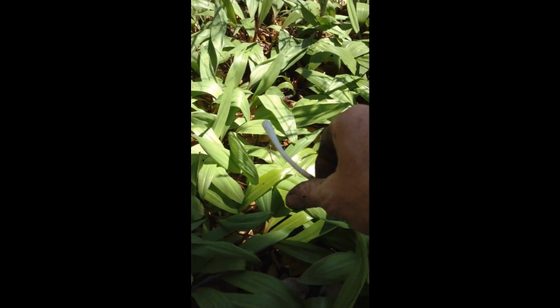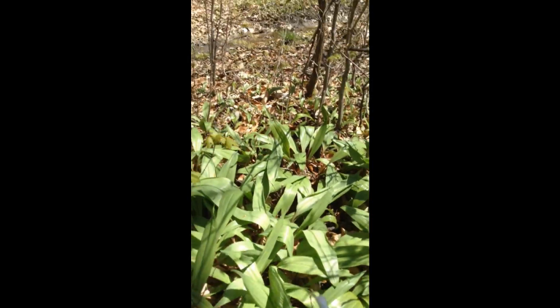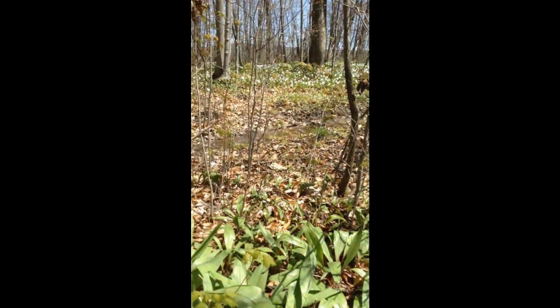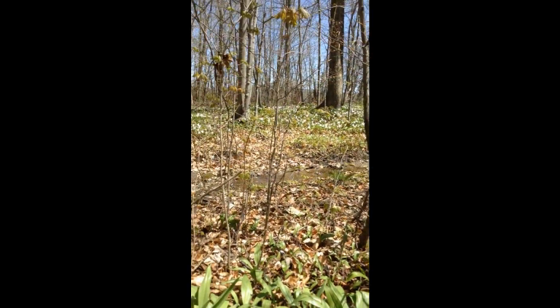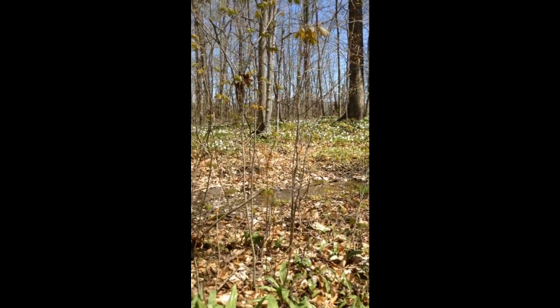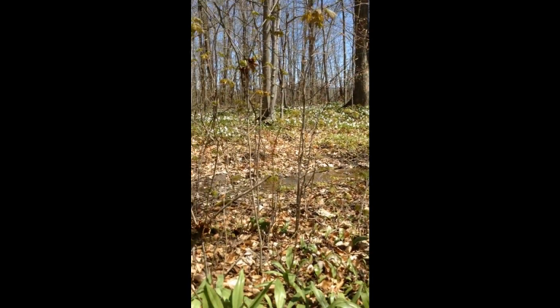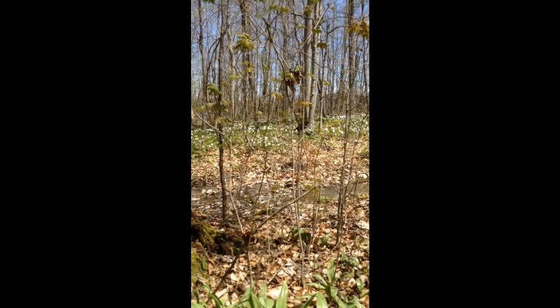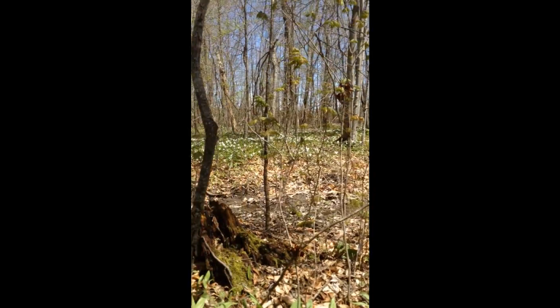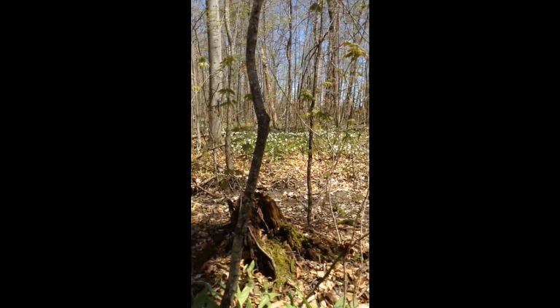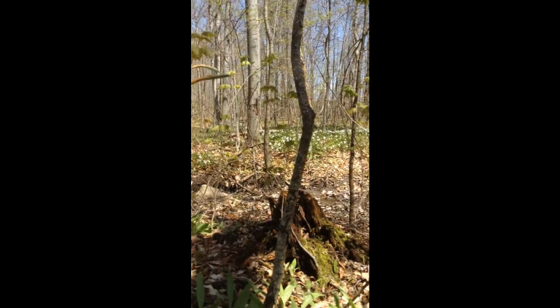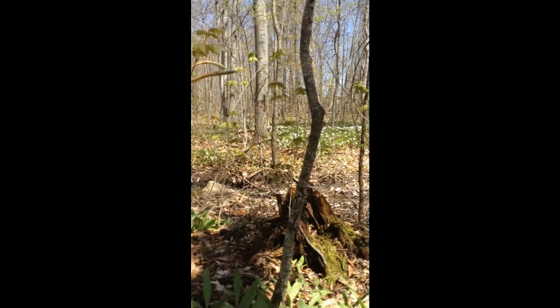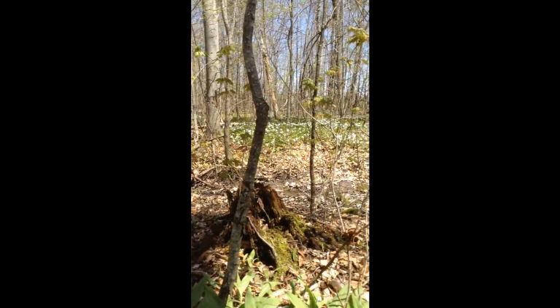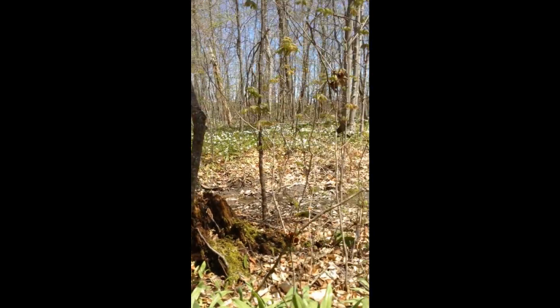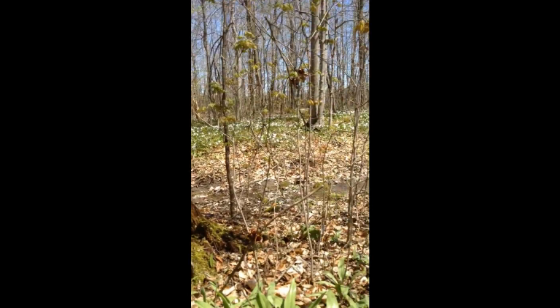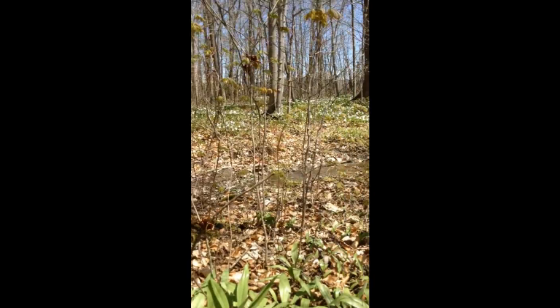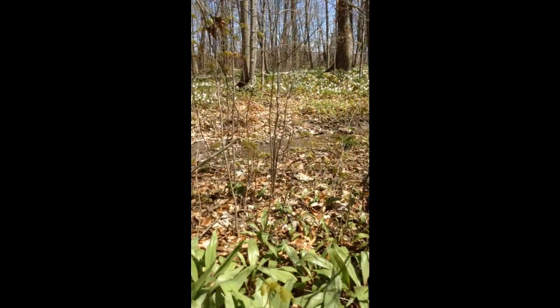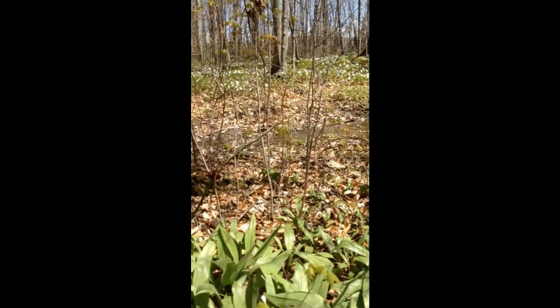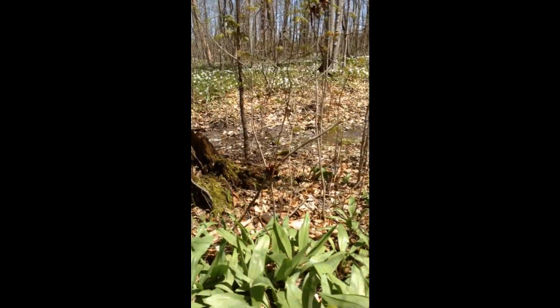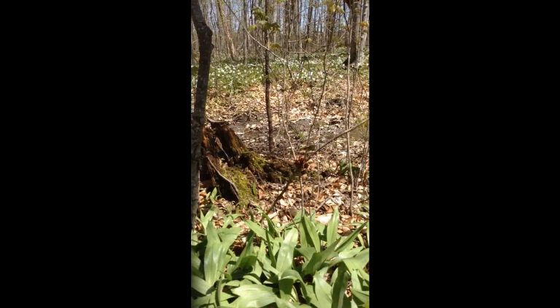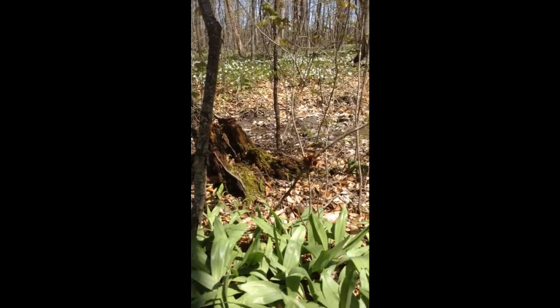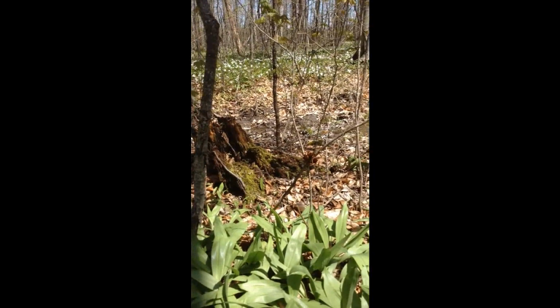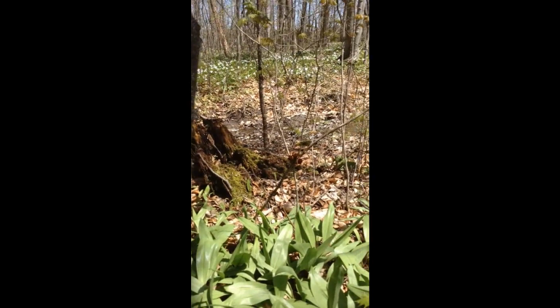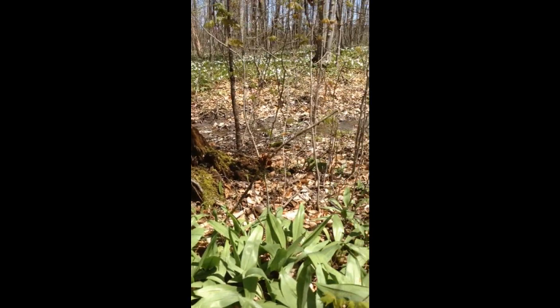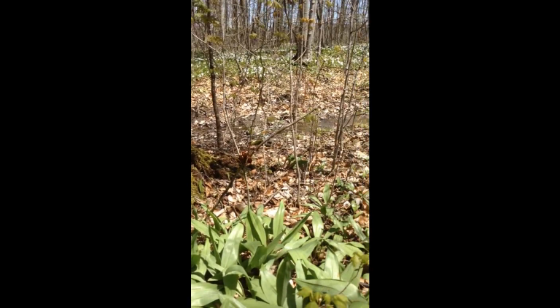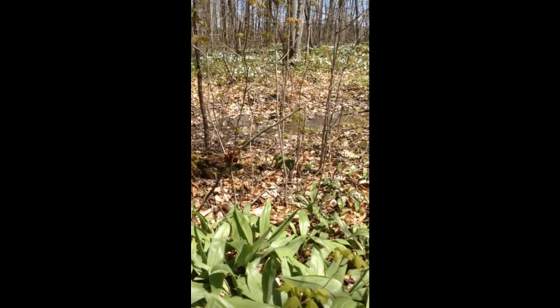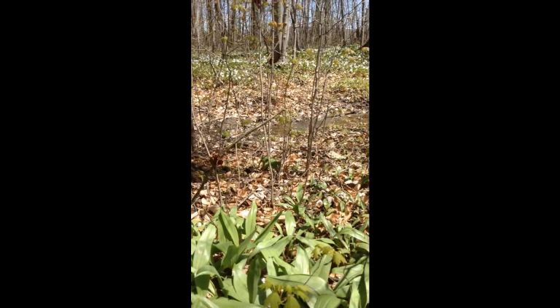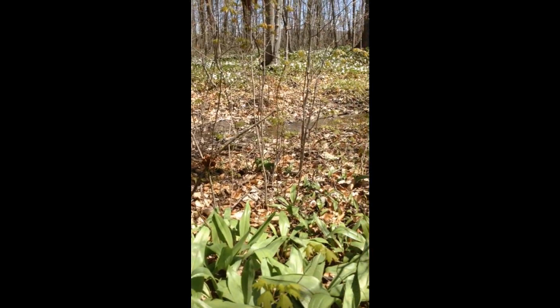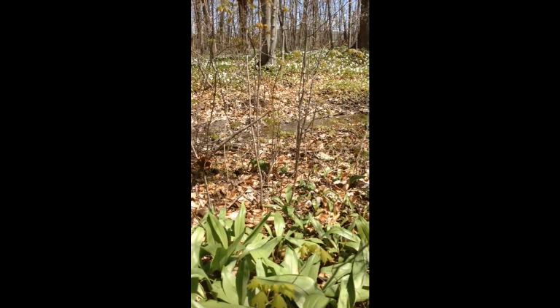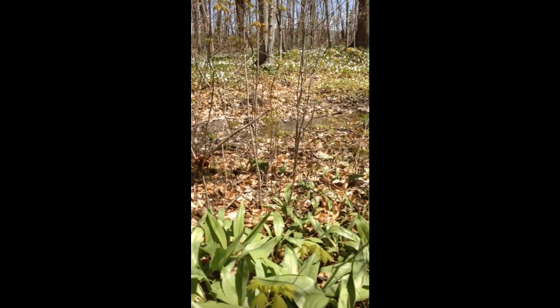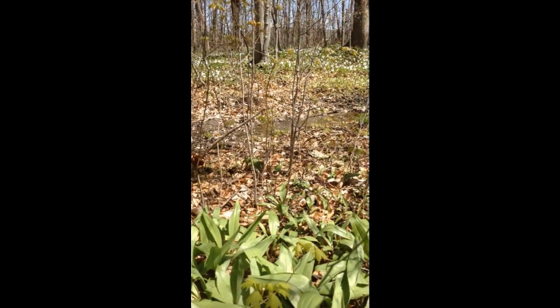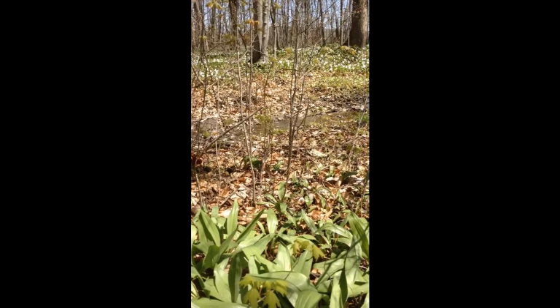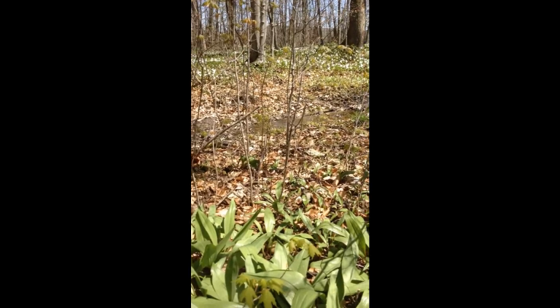It's nice to get out into the woods. I'm kneeled down now, but I just like doing it. I hope you enjoyed this.